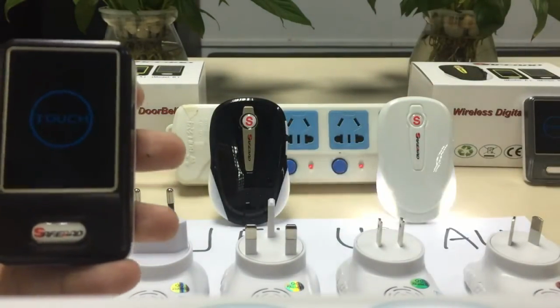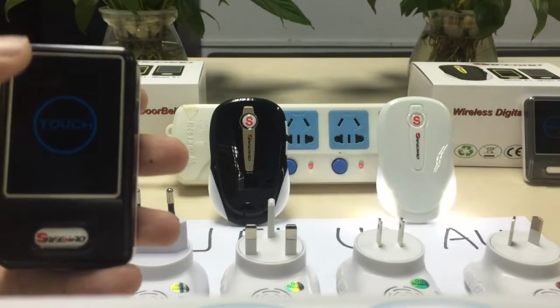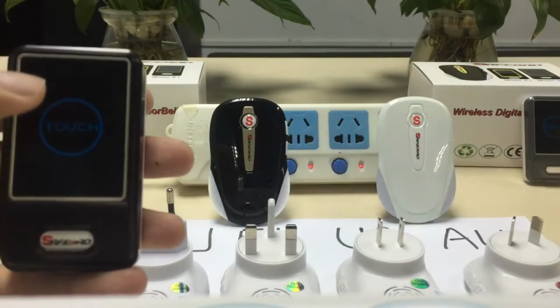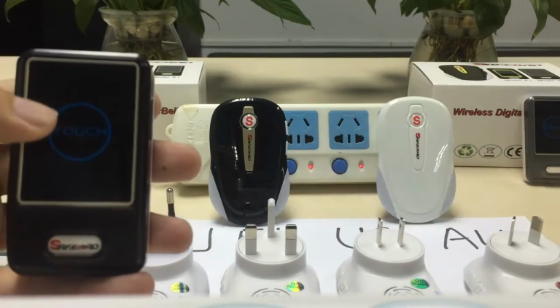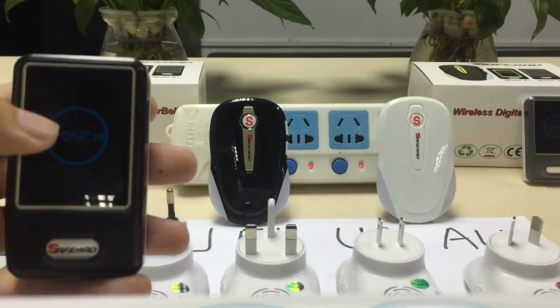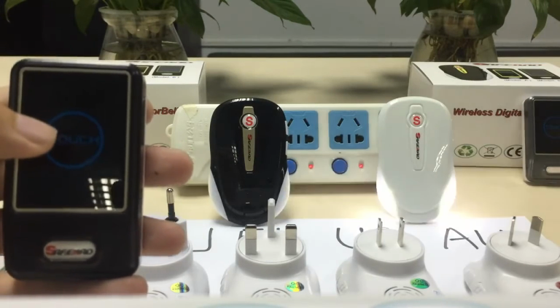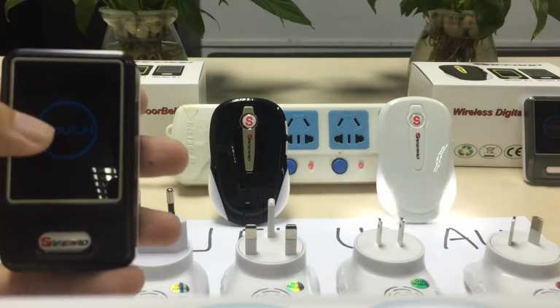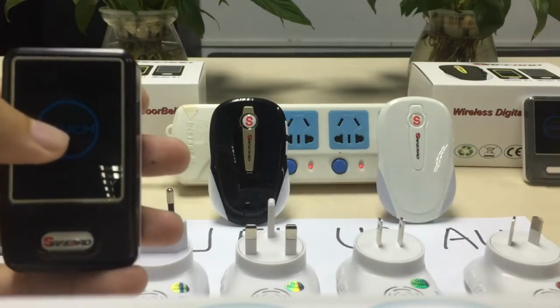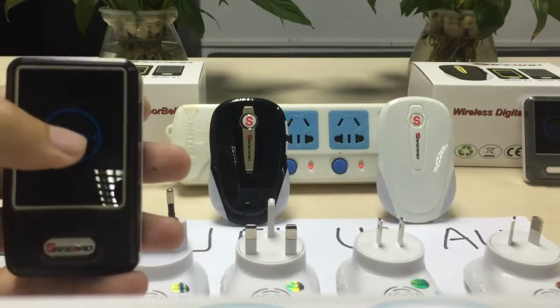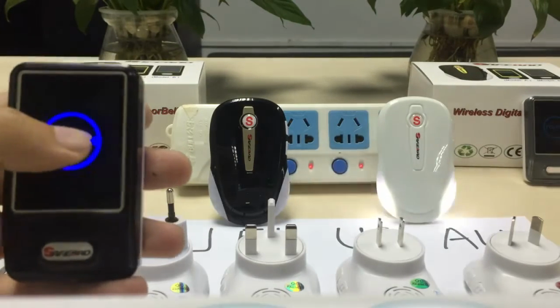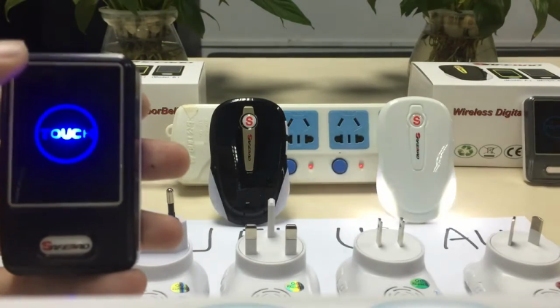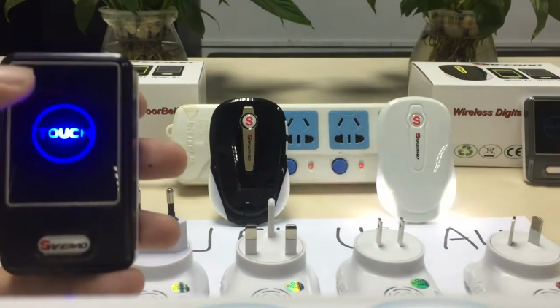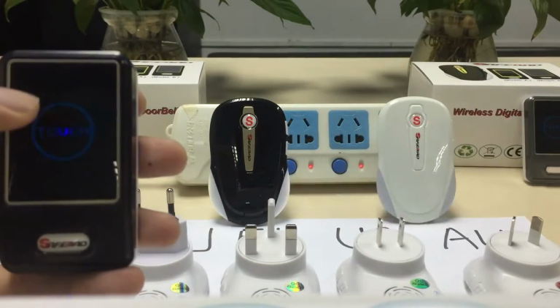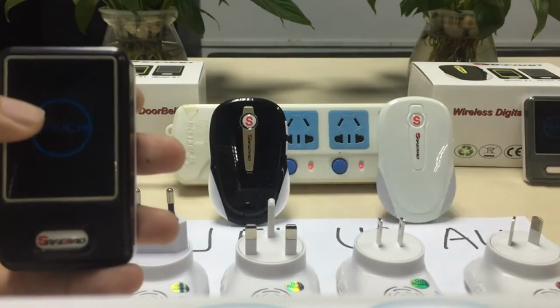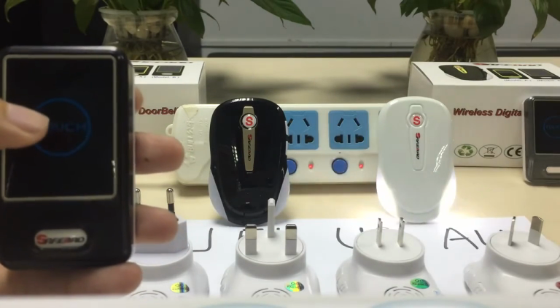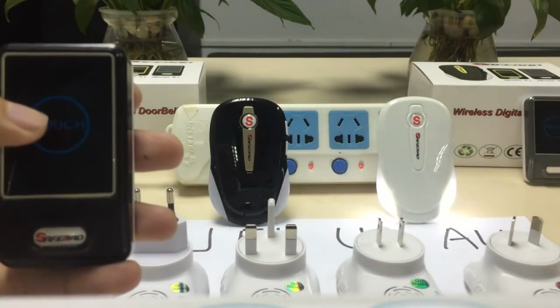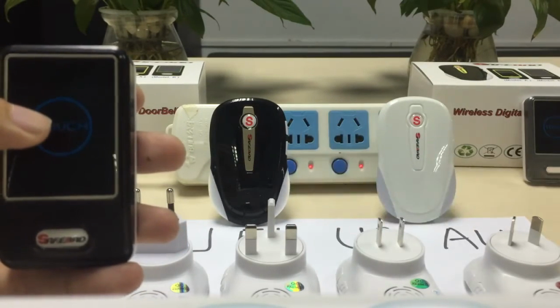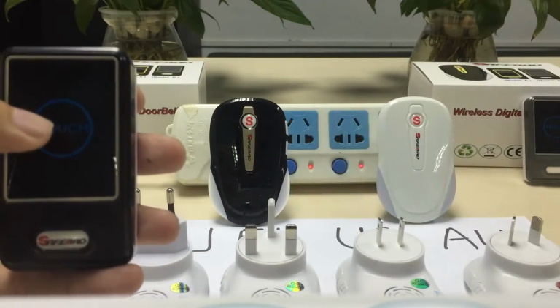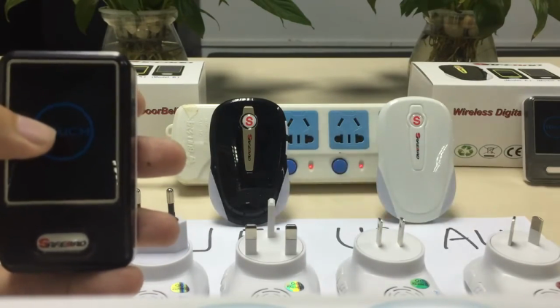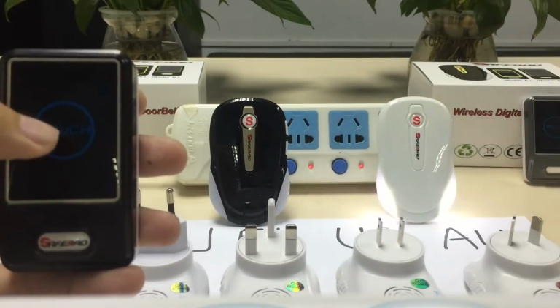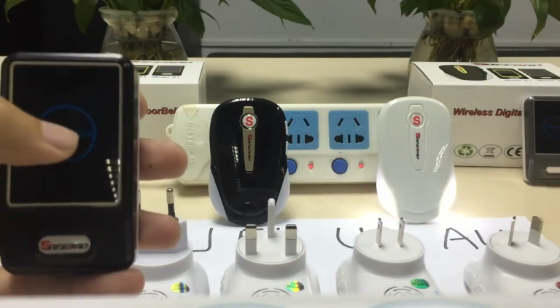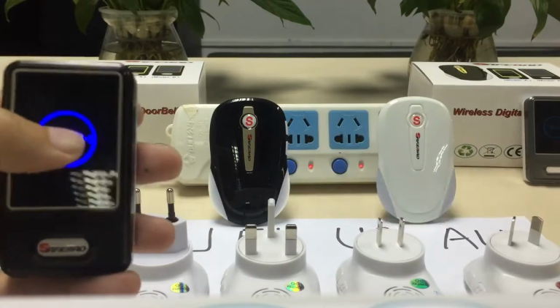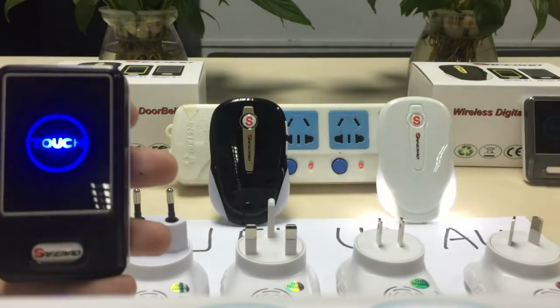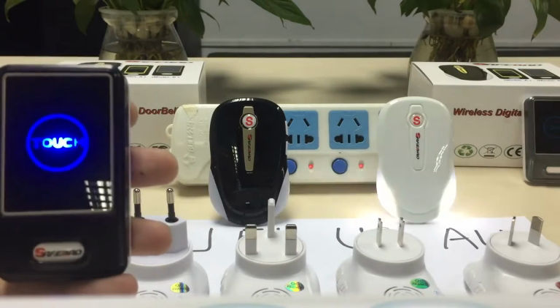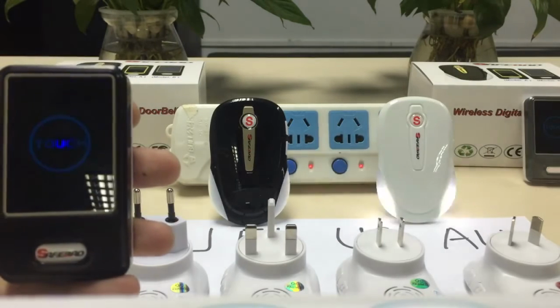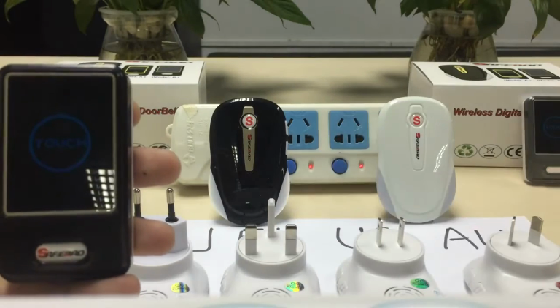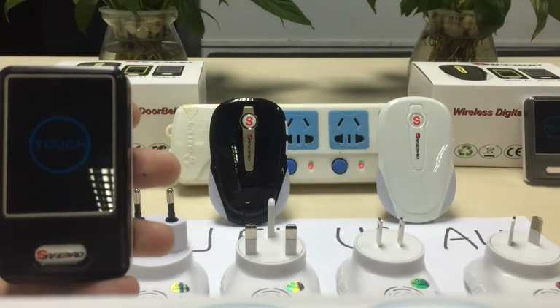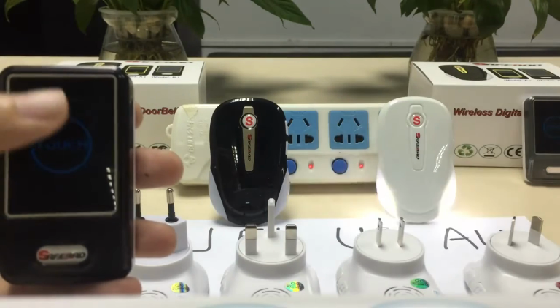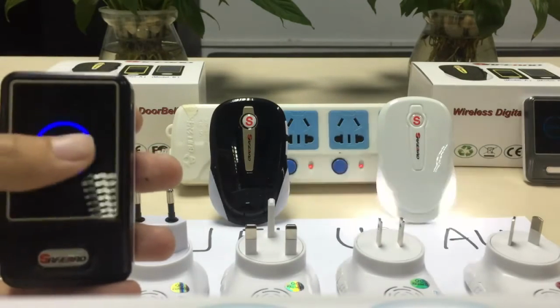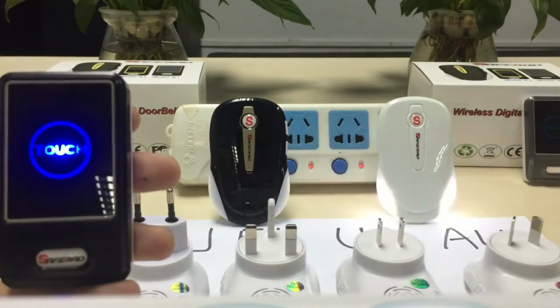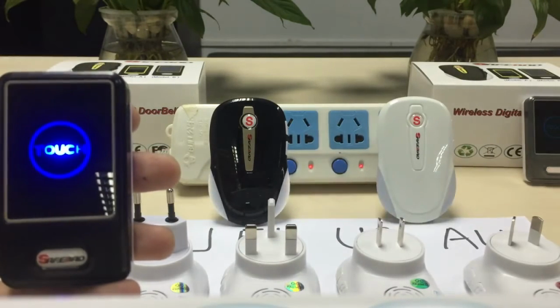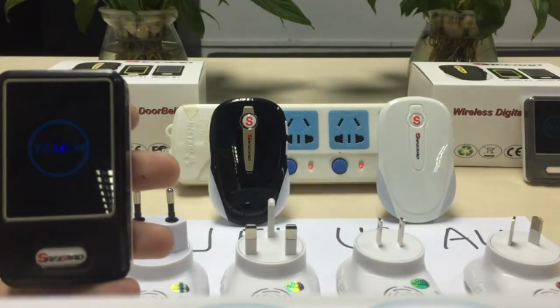You can control several doorbells with the indoor receiver.